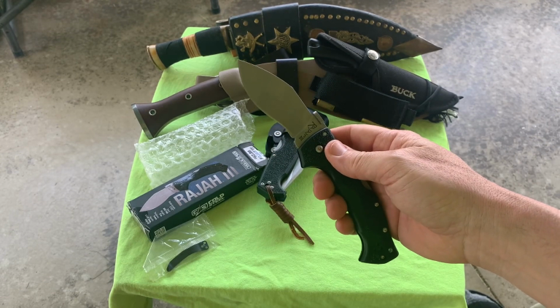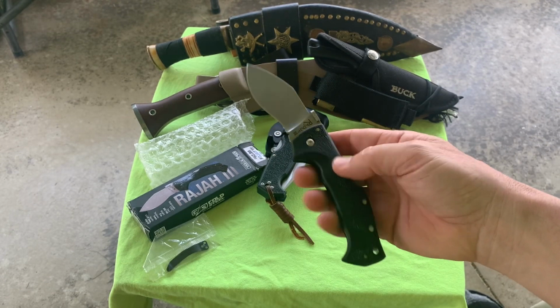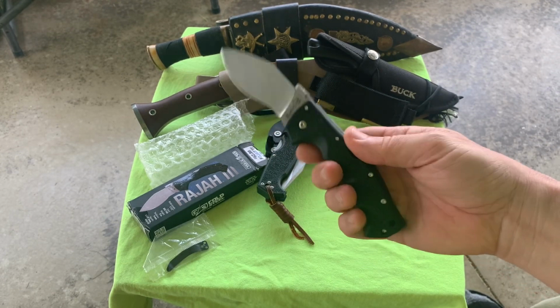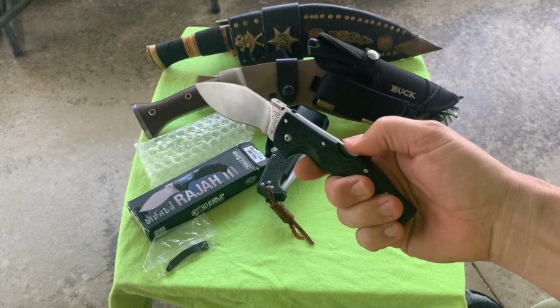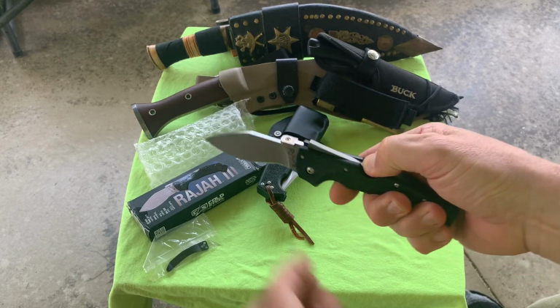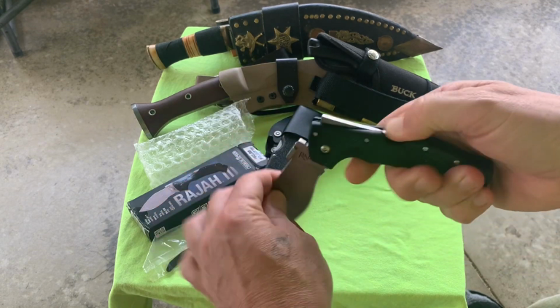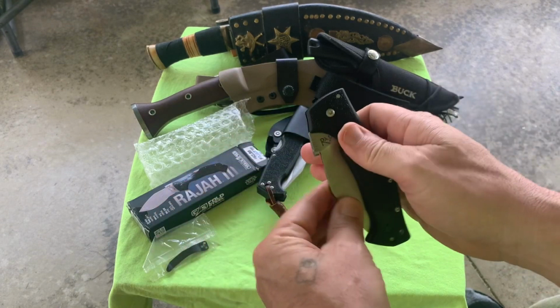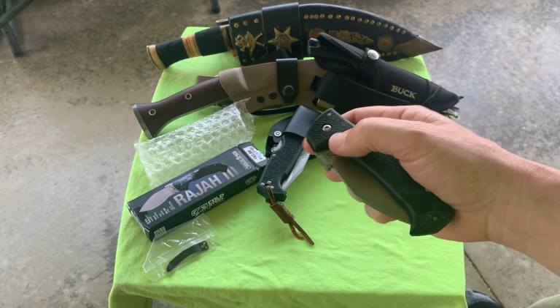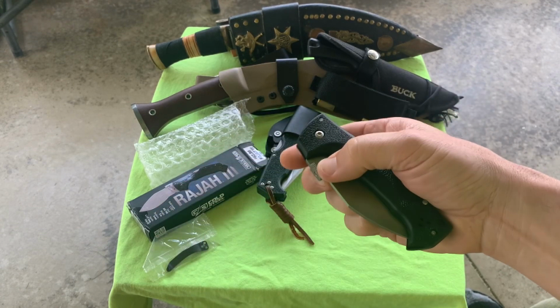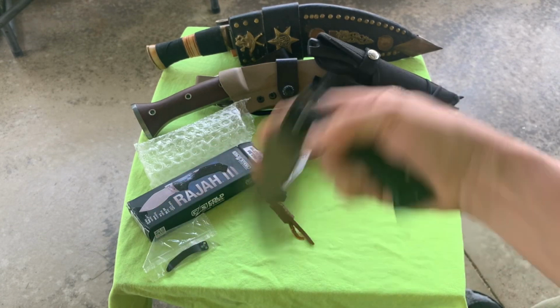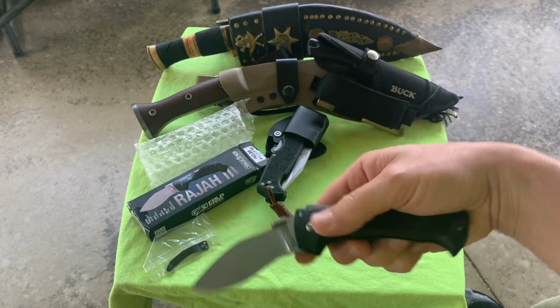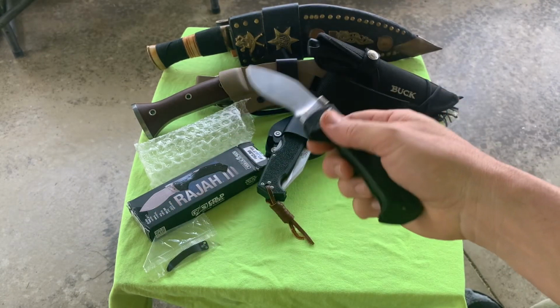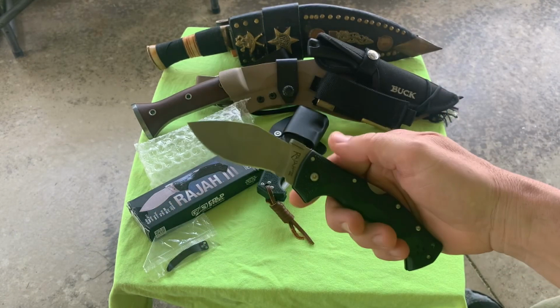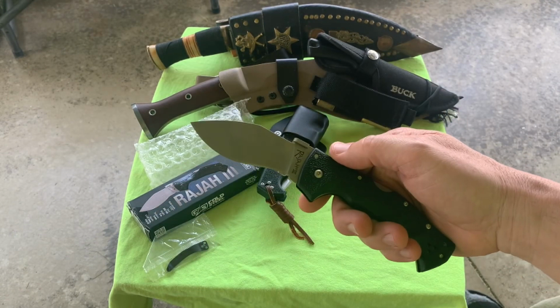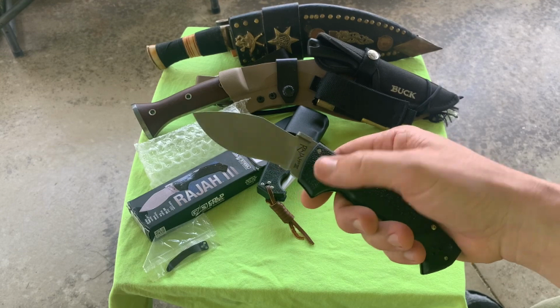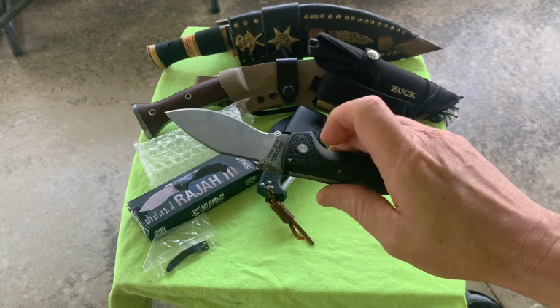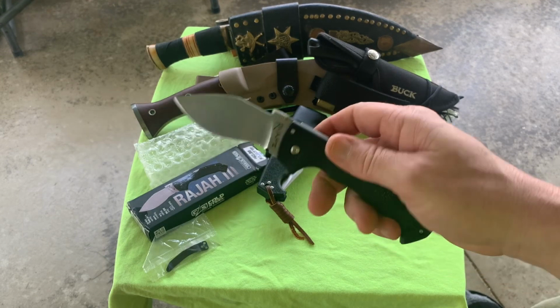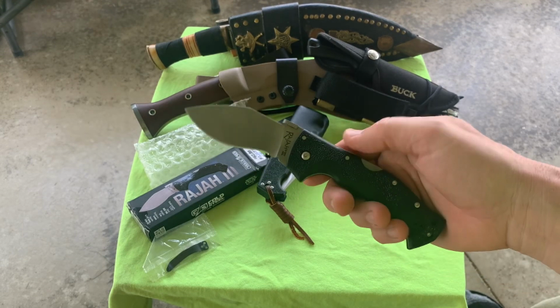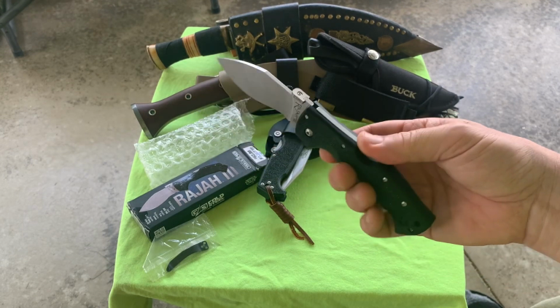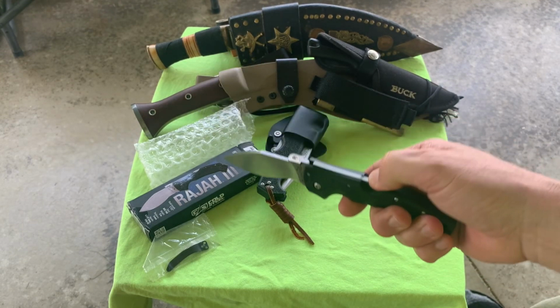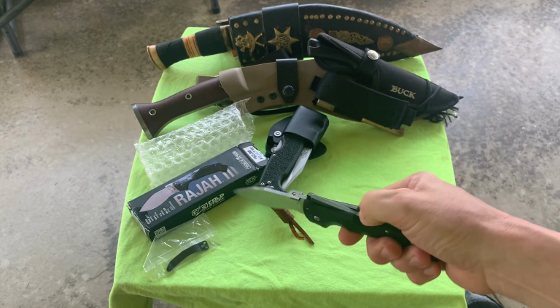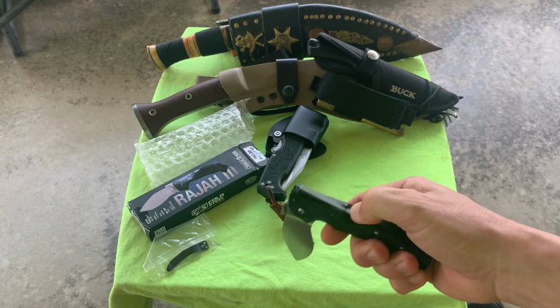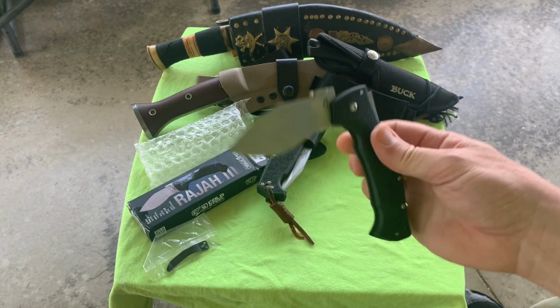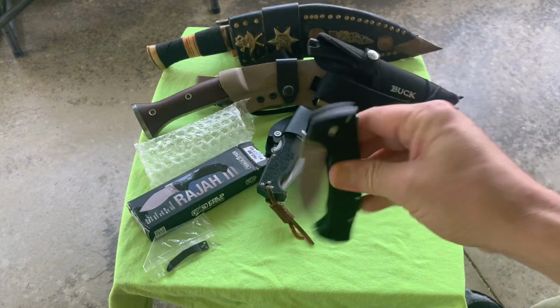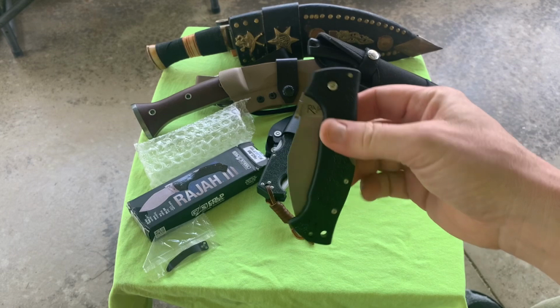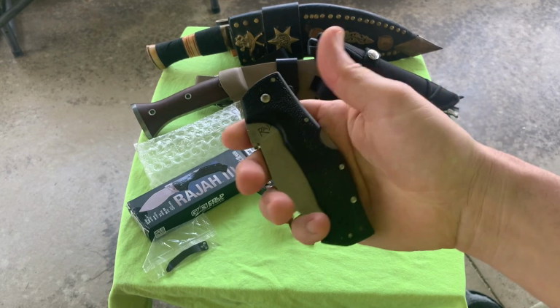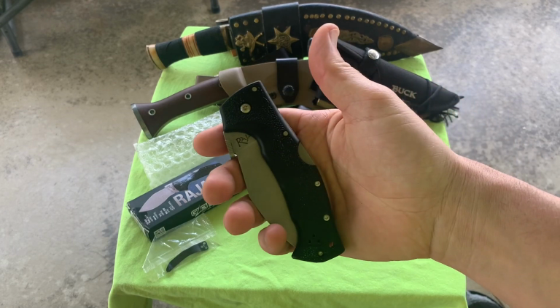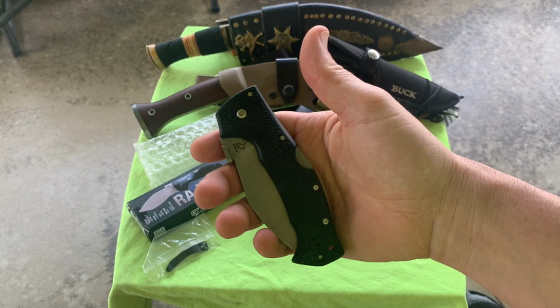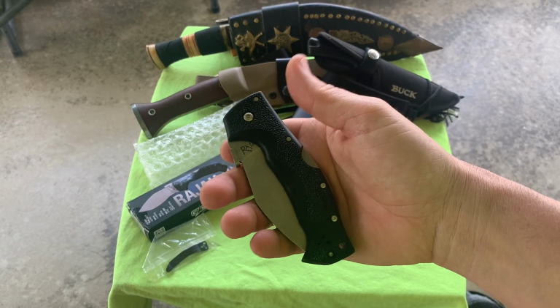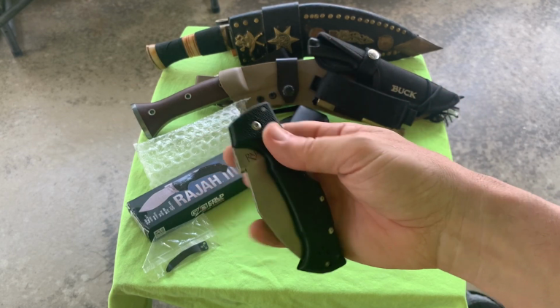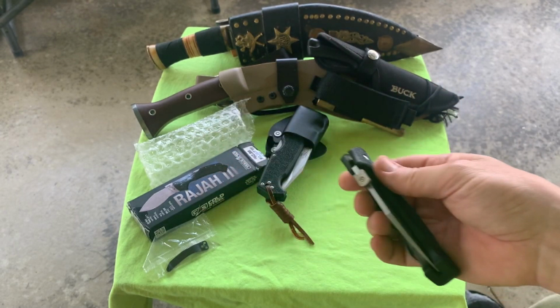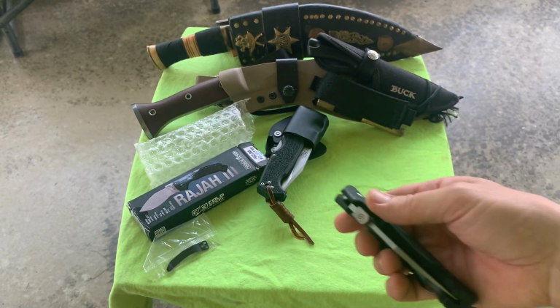I might loosen up the pivot a little, see how that does. I think I like this thing.